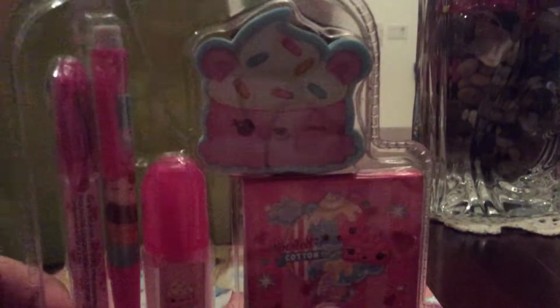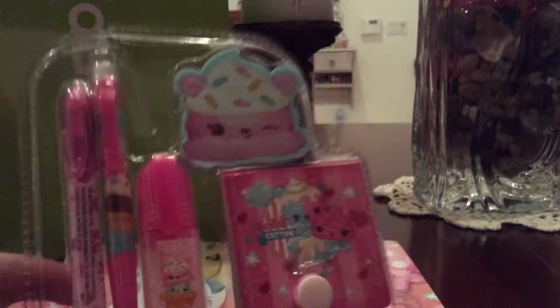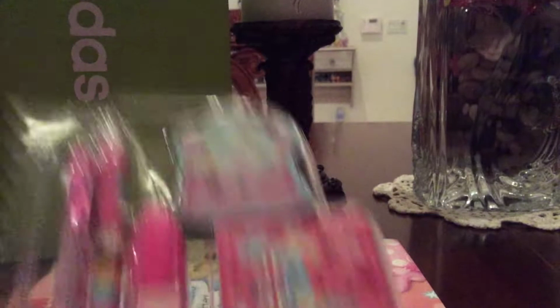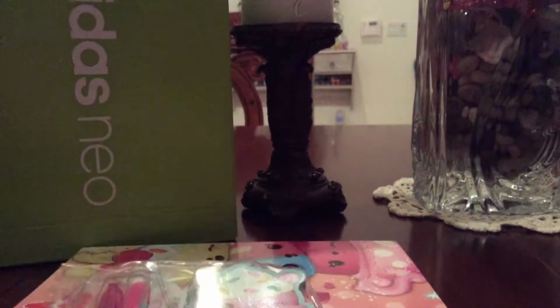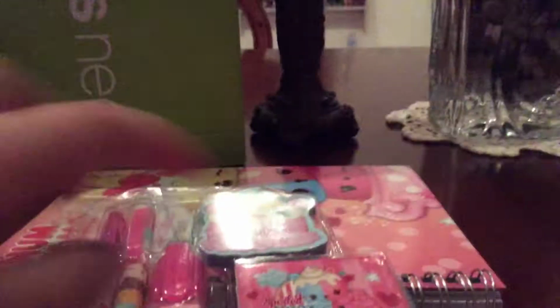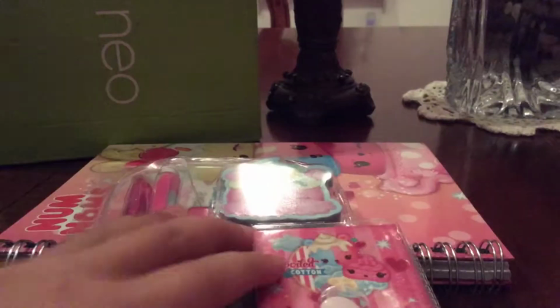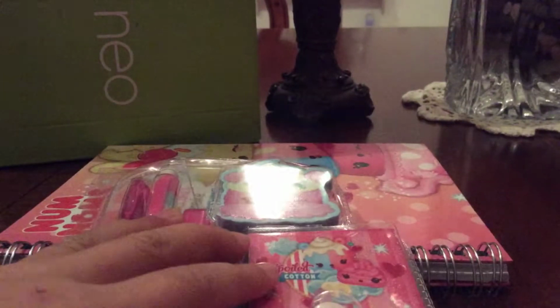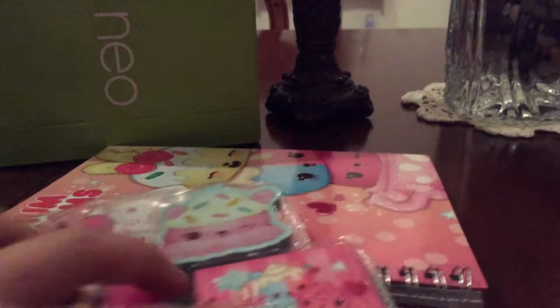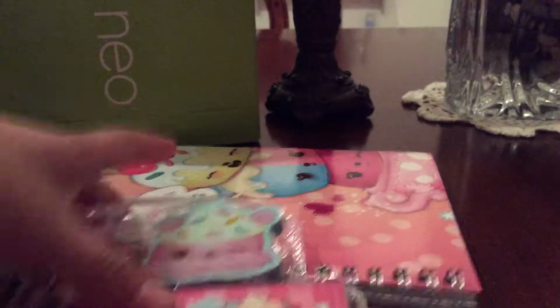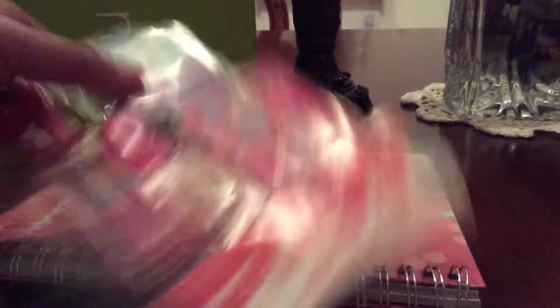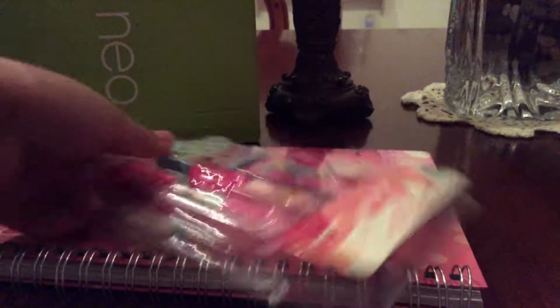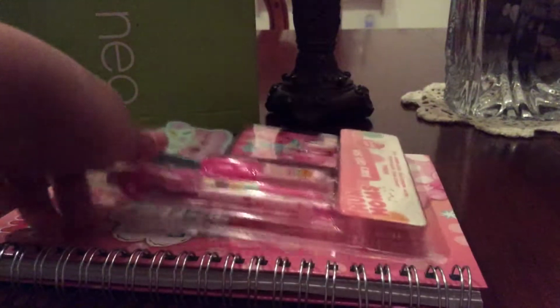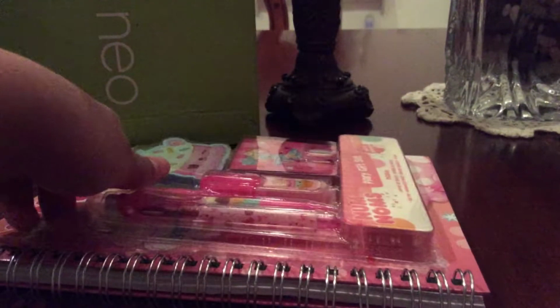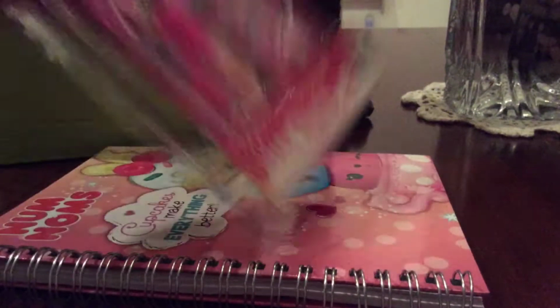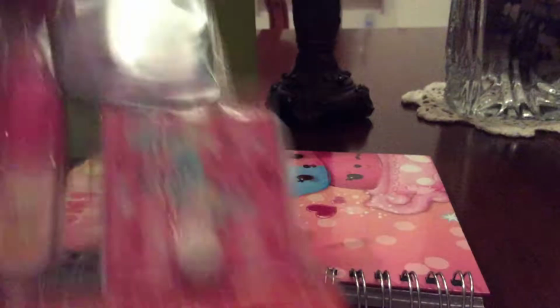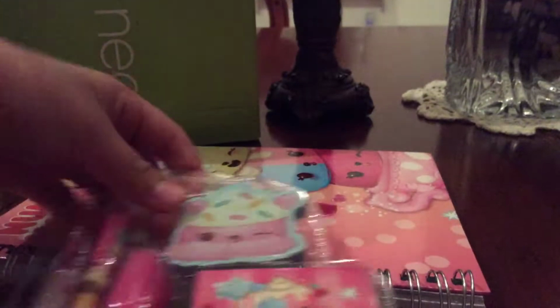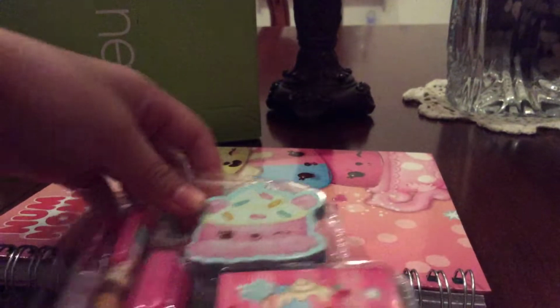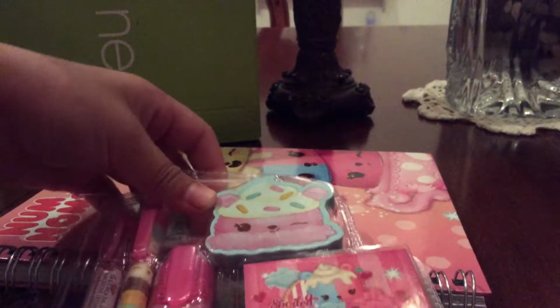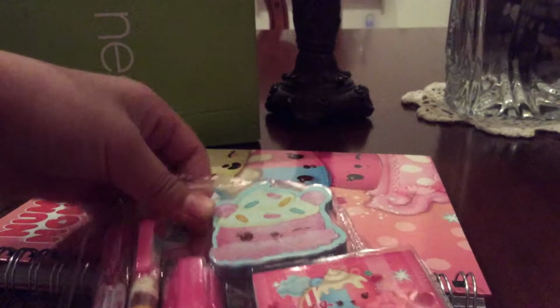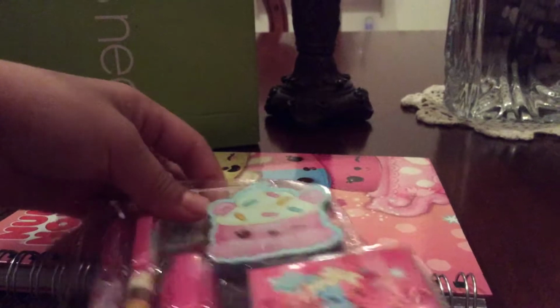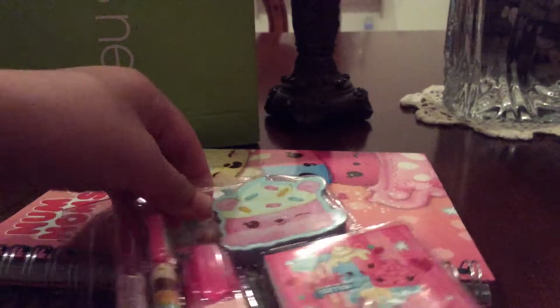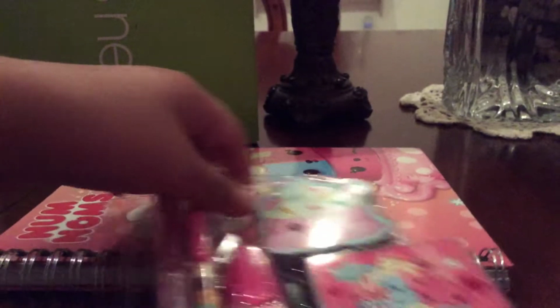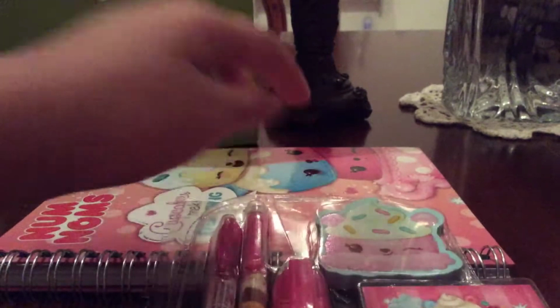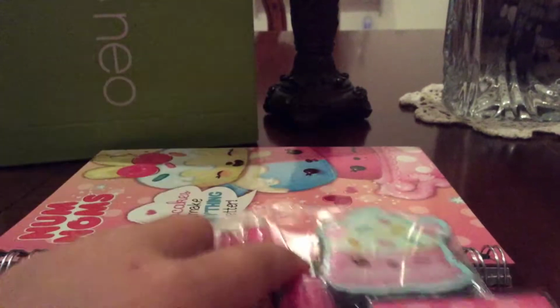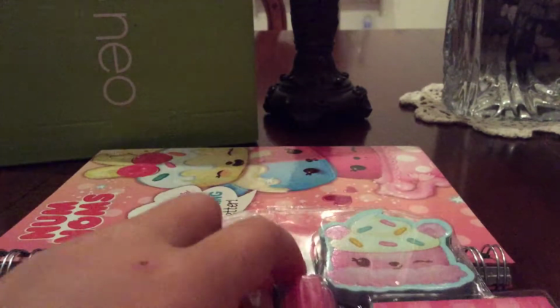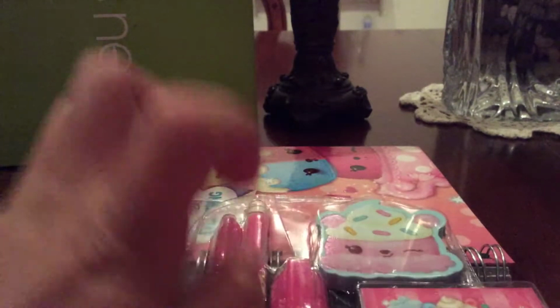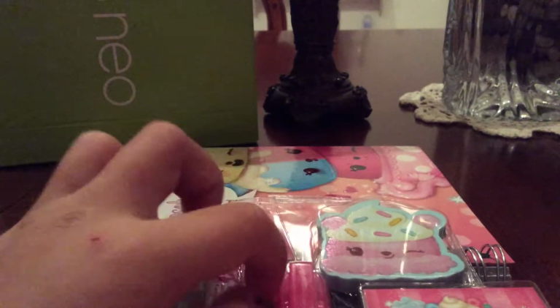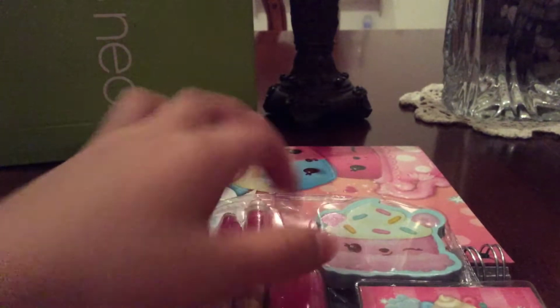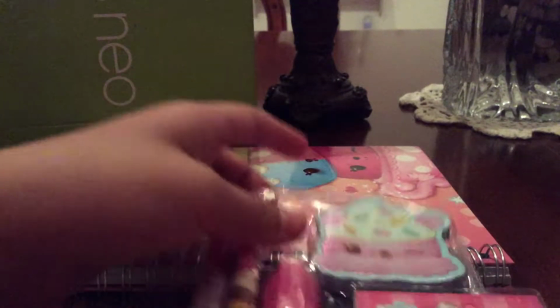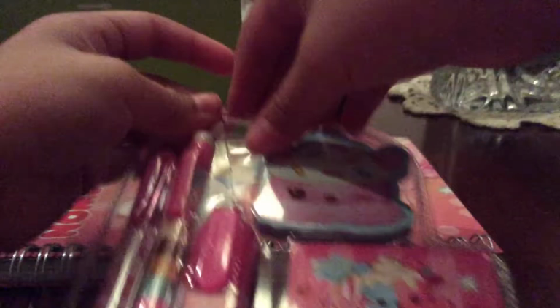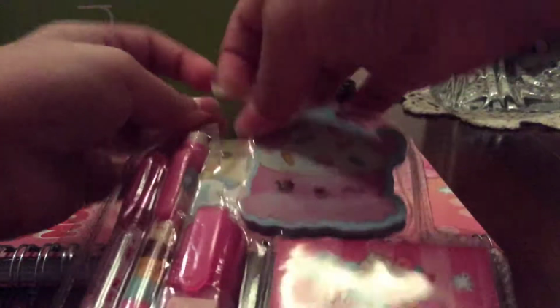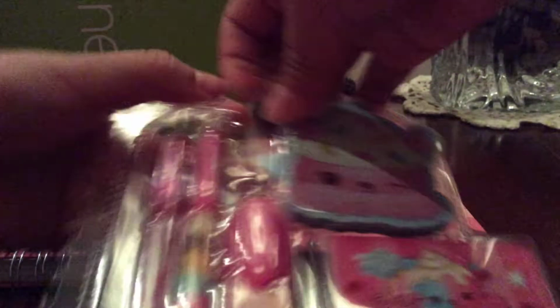So I'm just going to take this off — it was over here like this, but I took it off, so I cut it a little bit. Let's see, opening it.